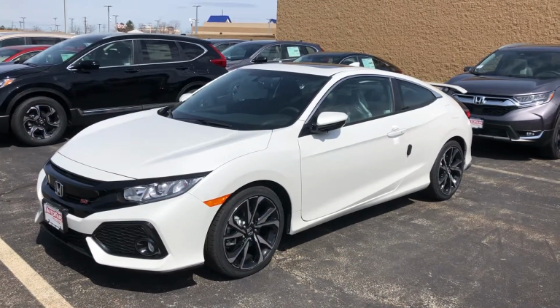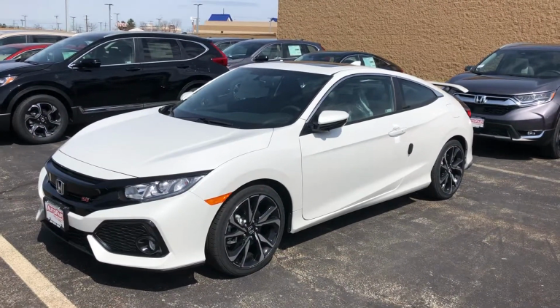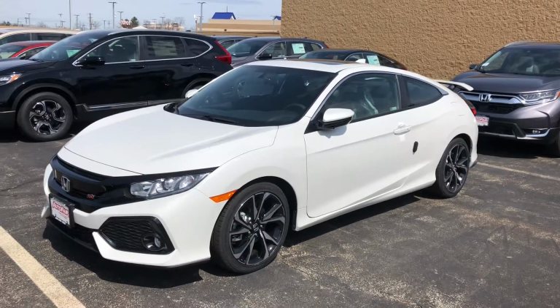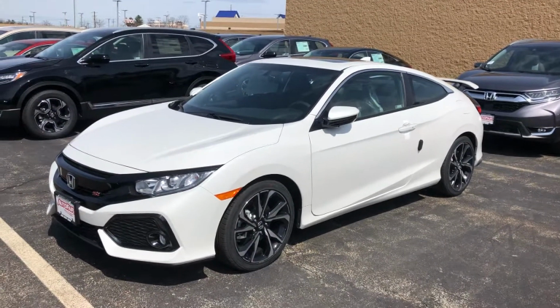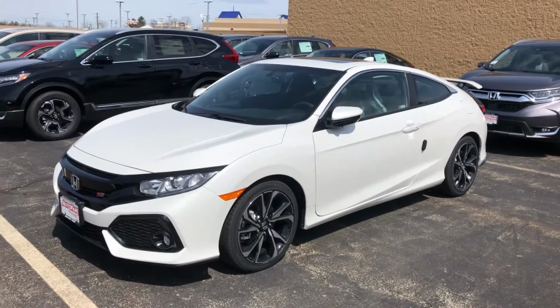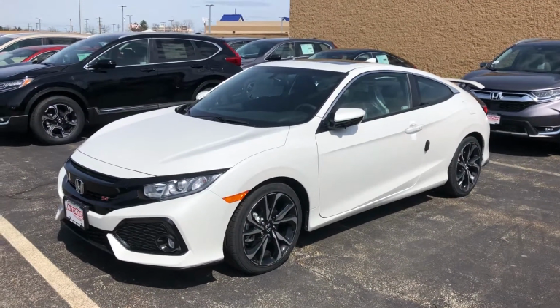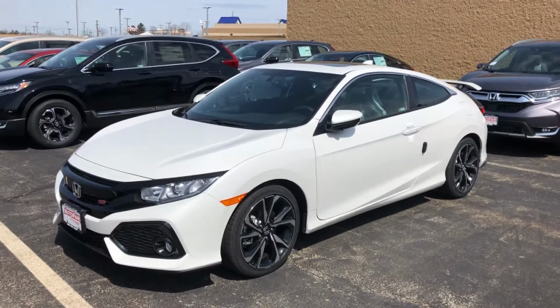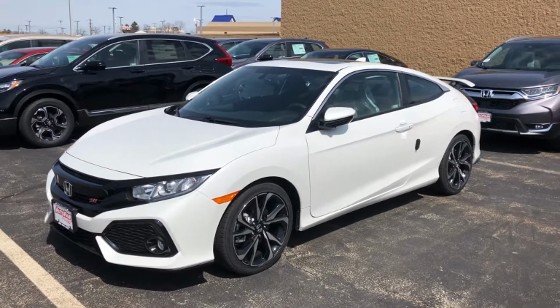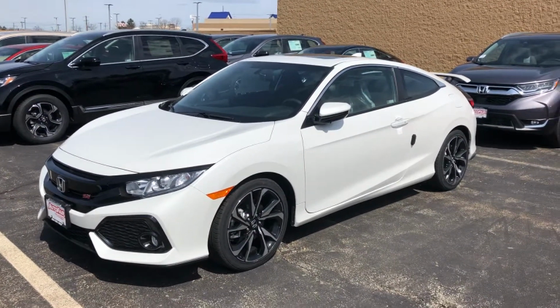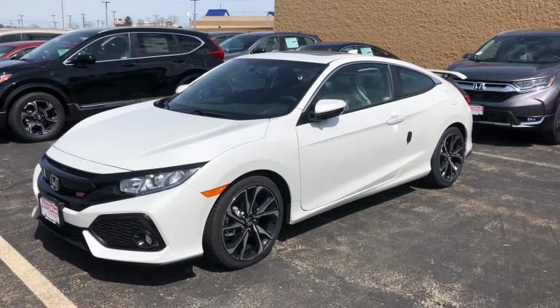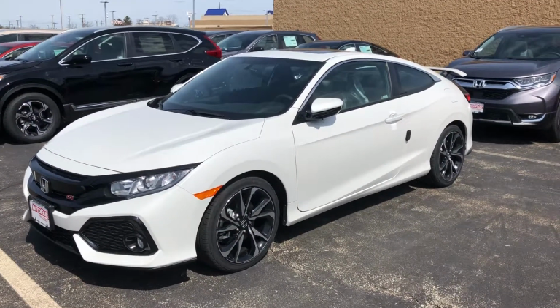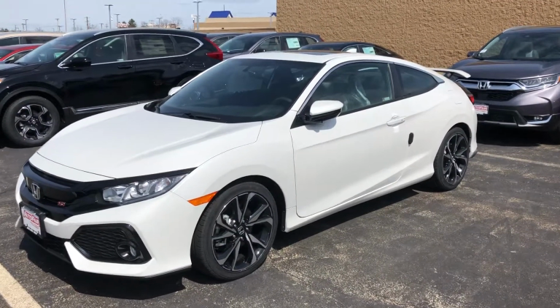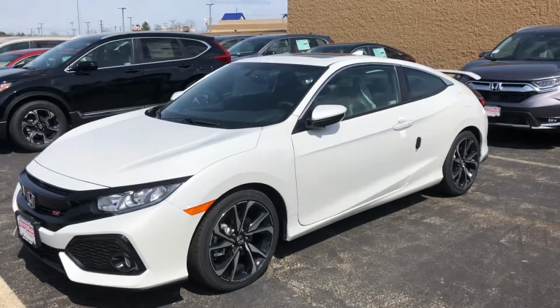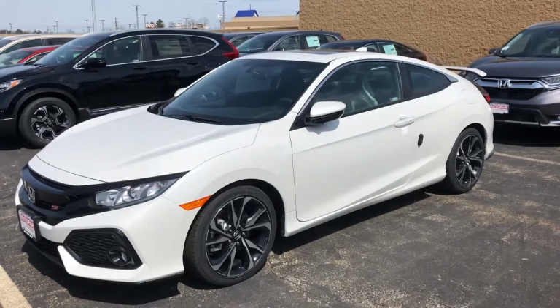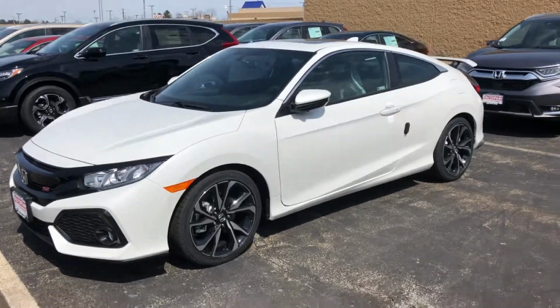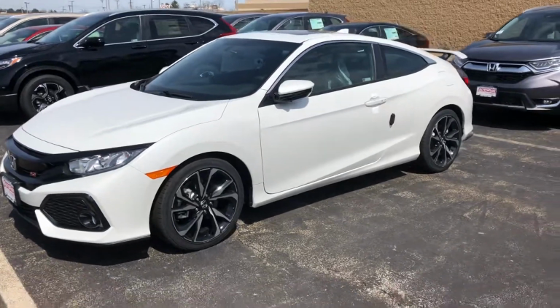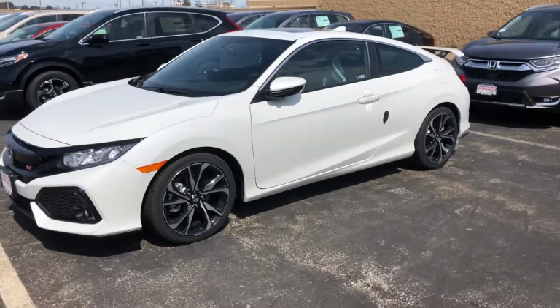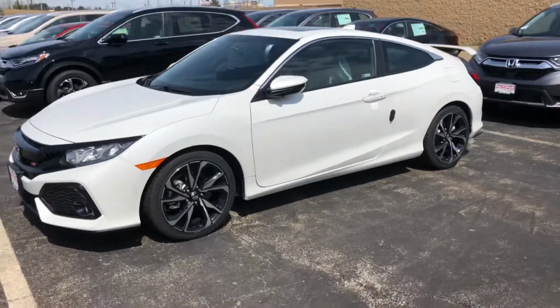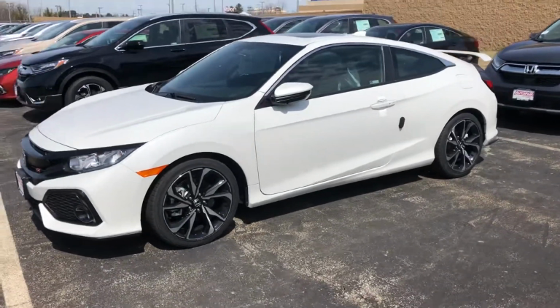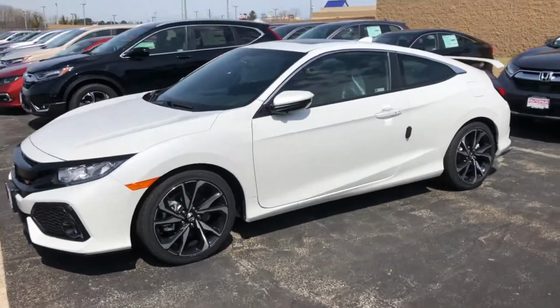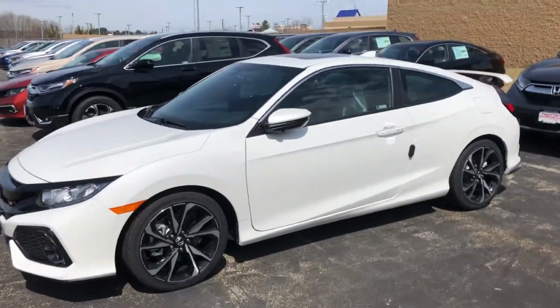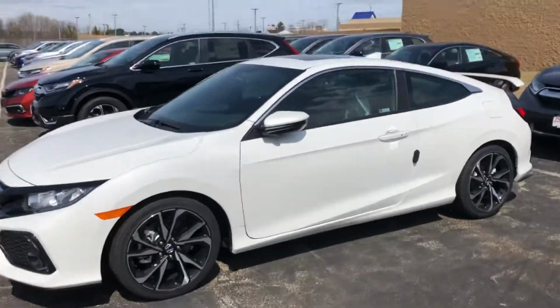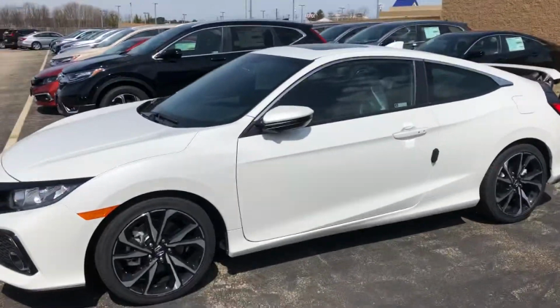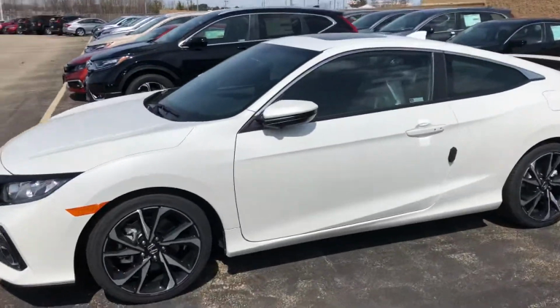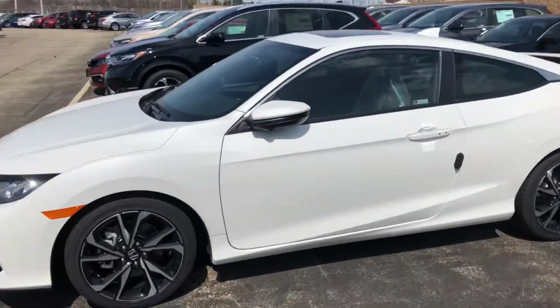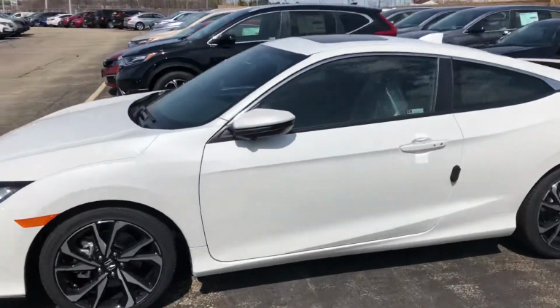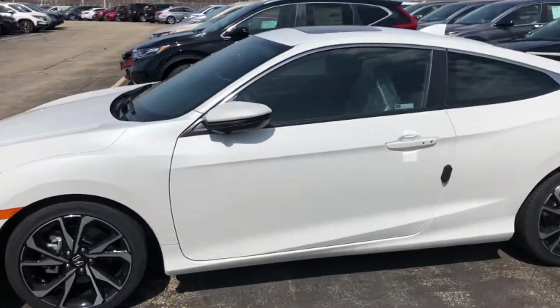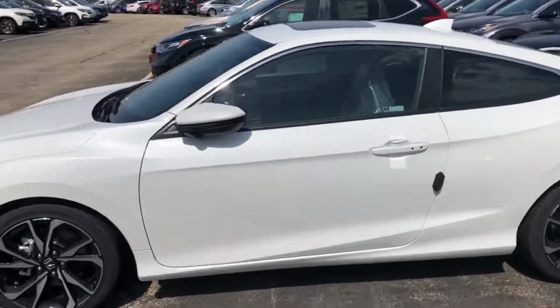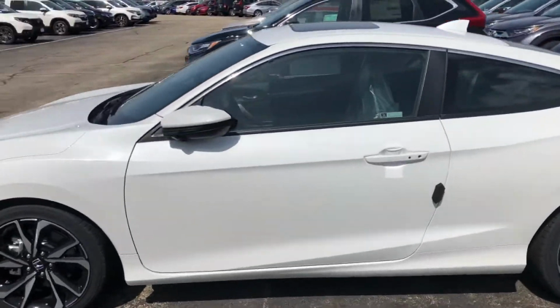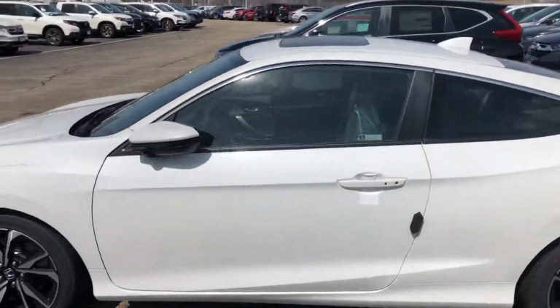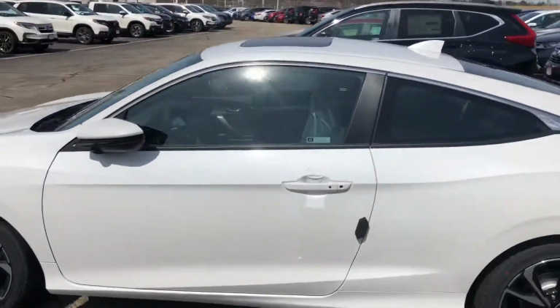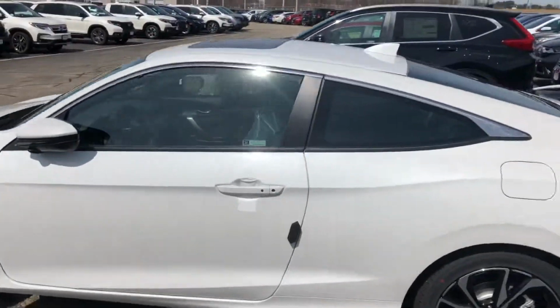Hey Melissa, here's the 2019 SI. It has a 1.5 liter turbo engine, 205 horsepower.